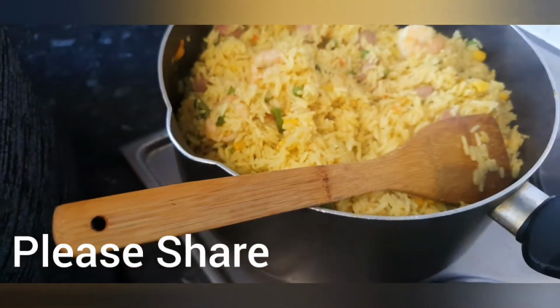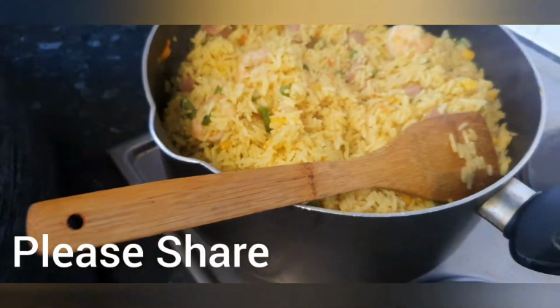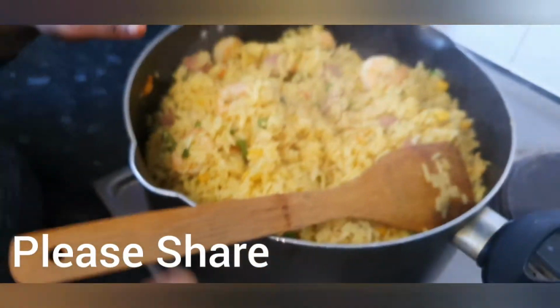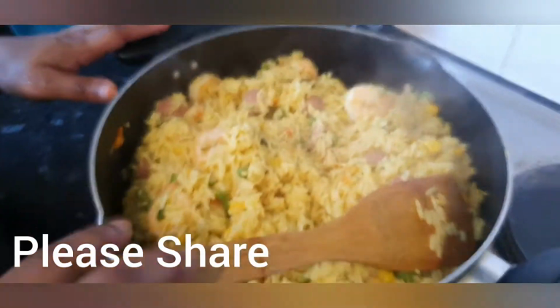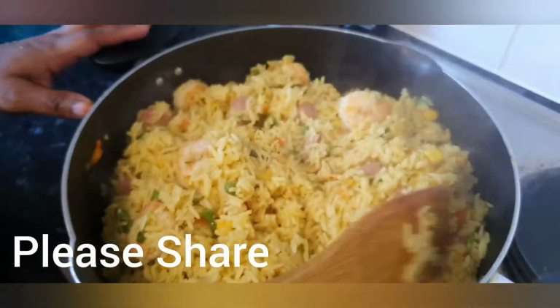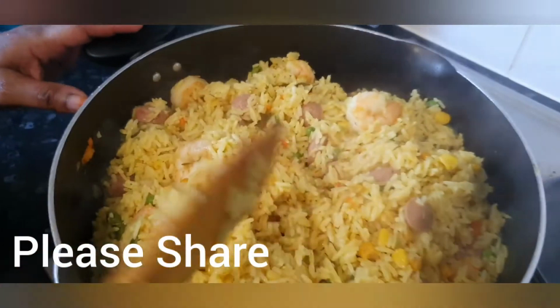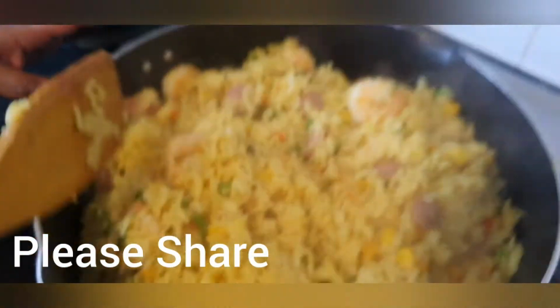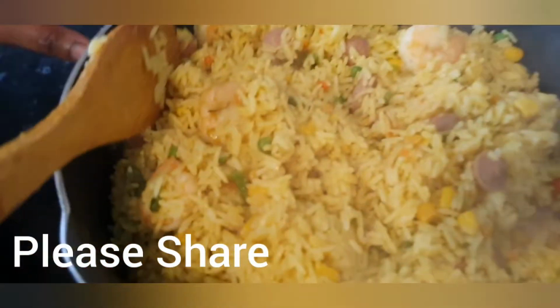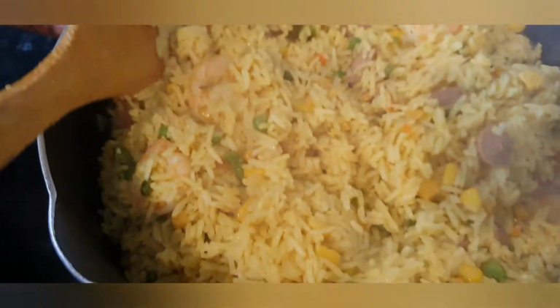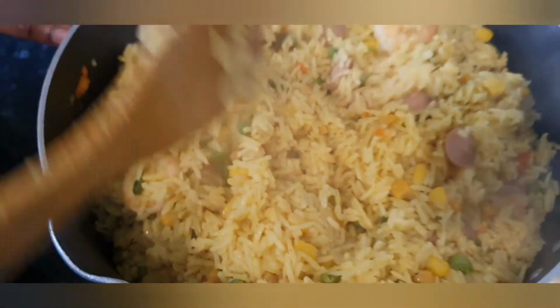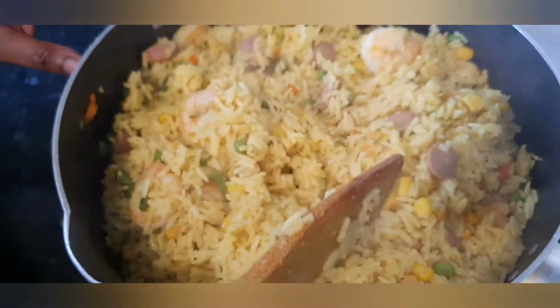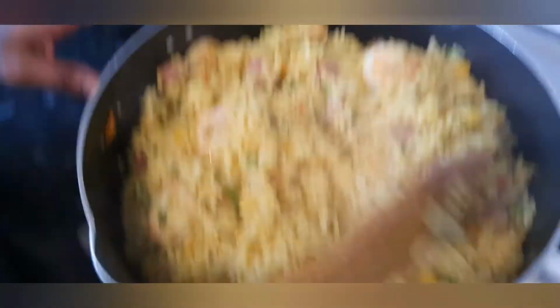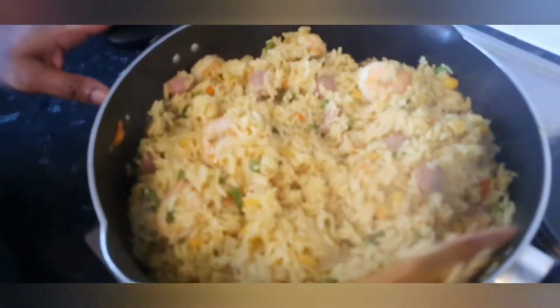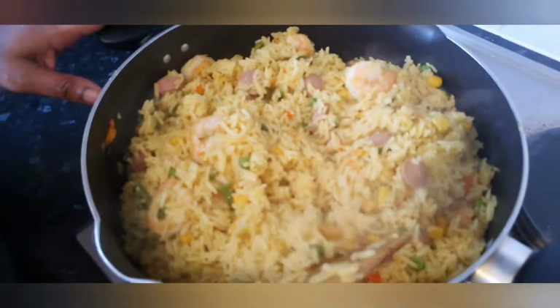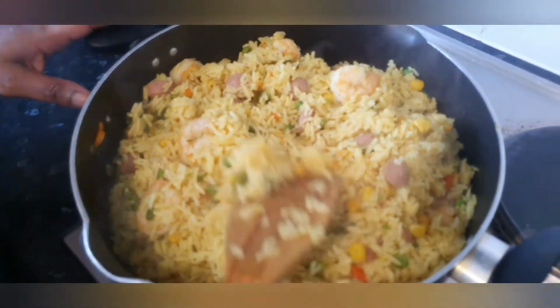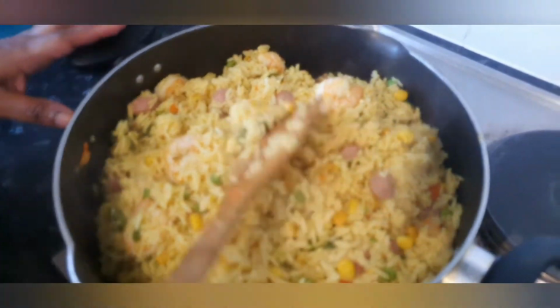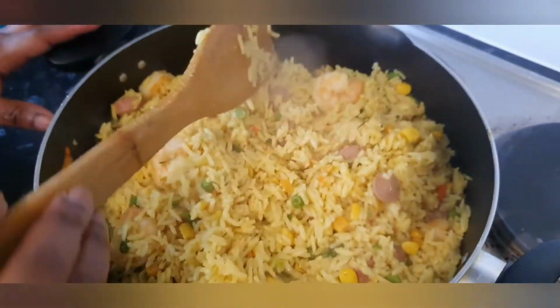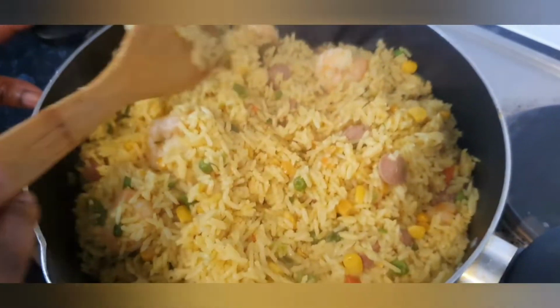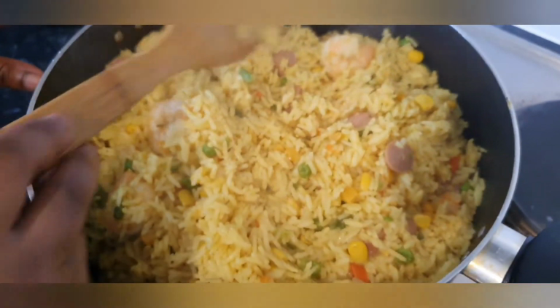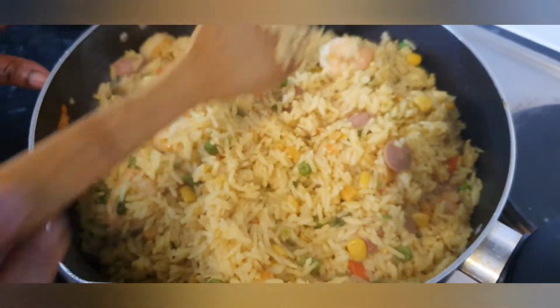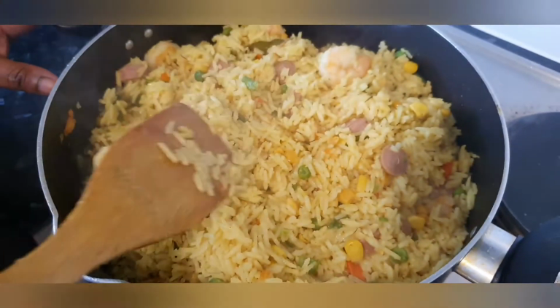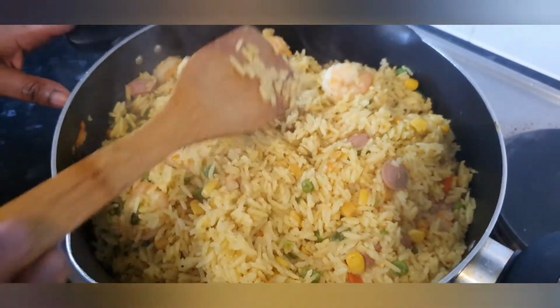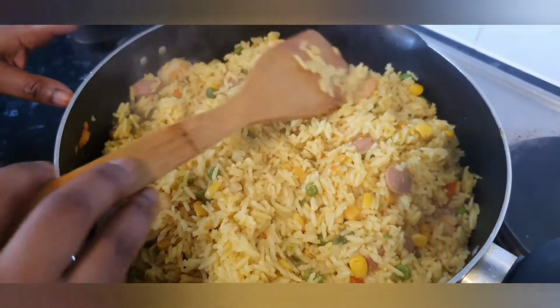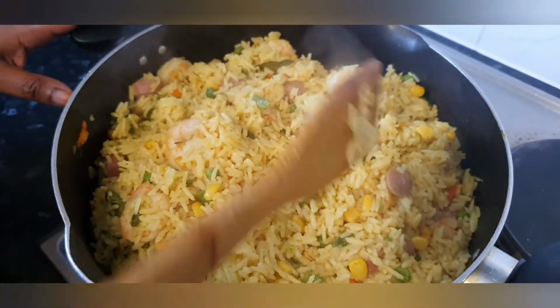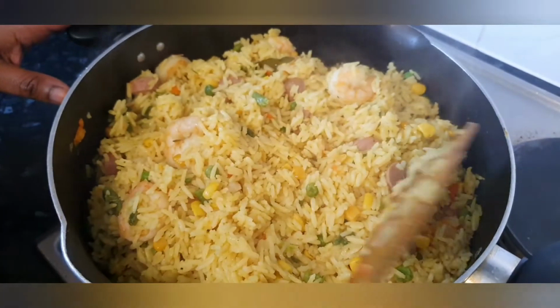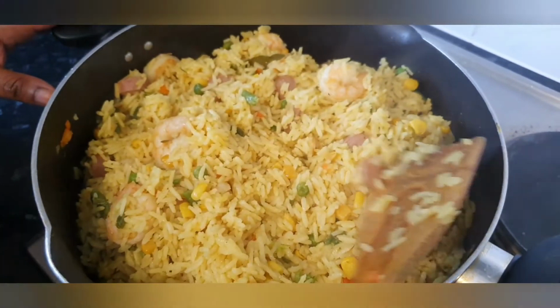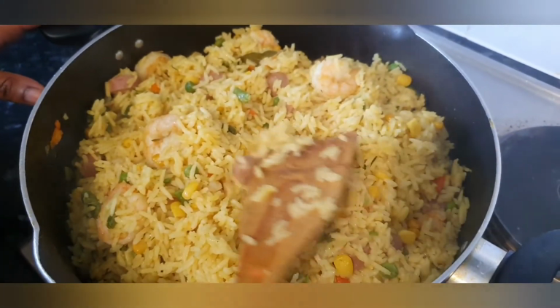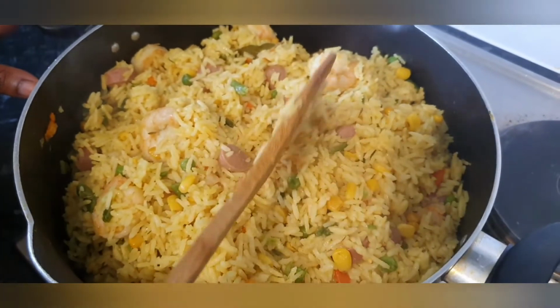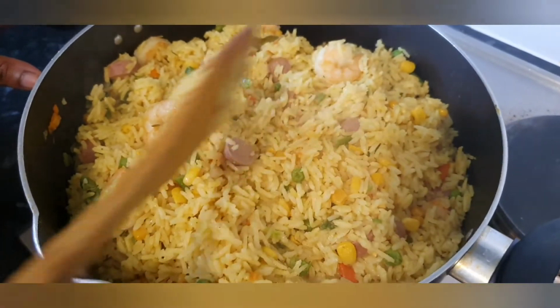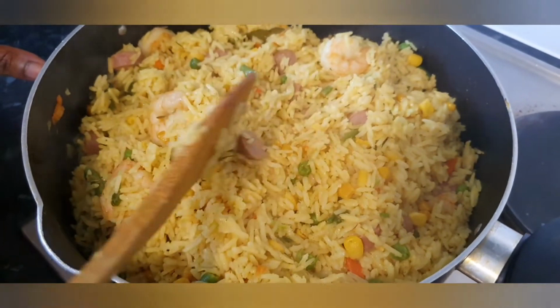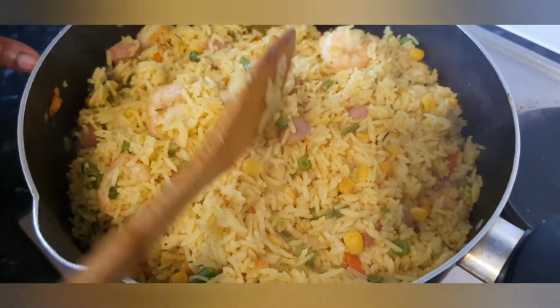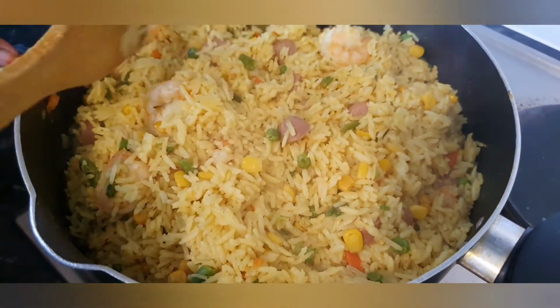Here is the end result of our fried rice. You can see the color — look at the prawns, look at the chicken sausage.